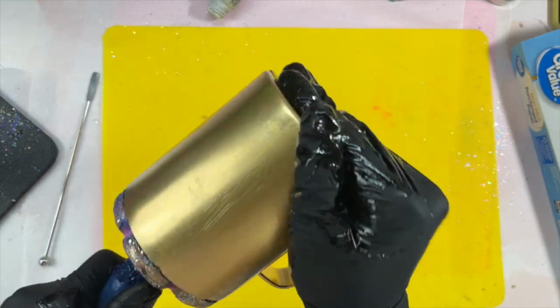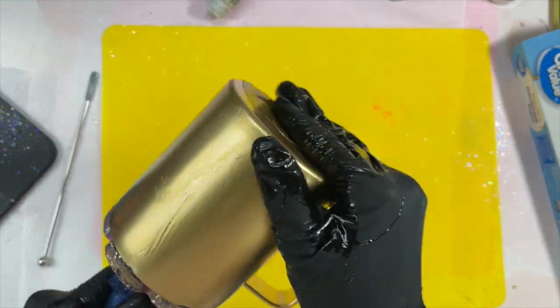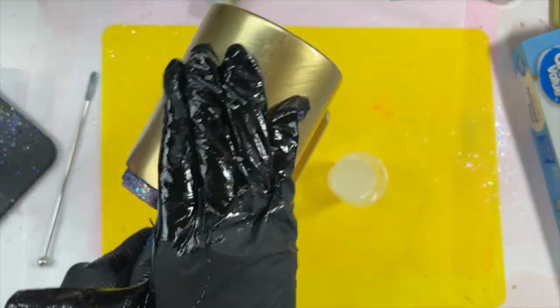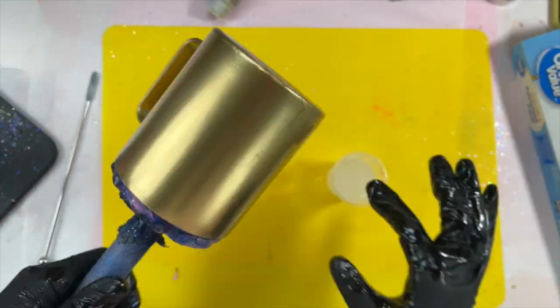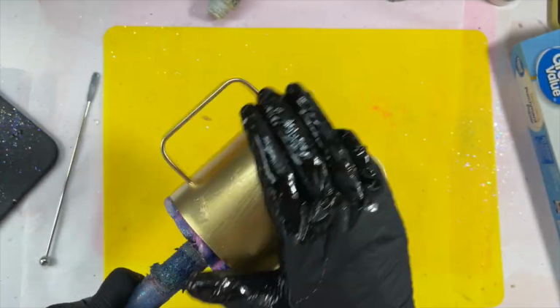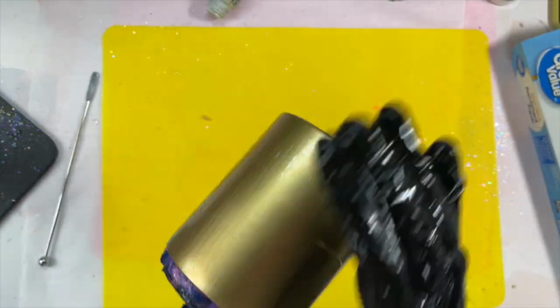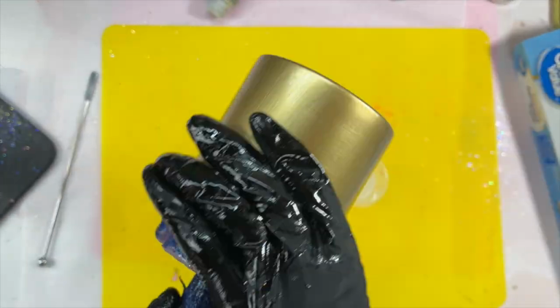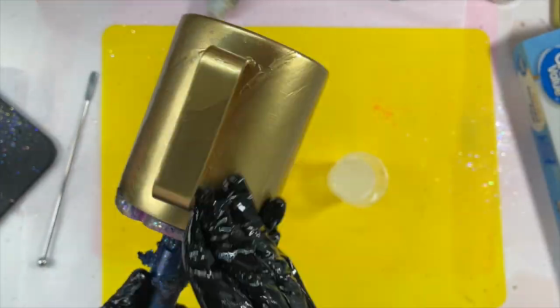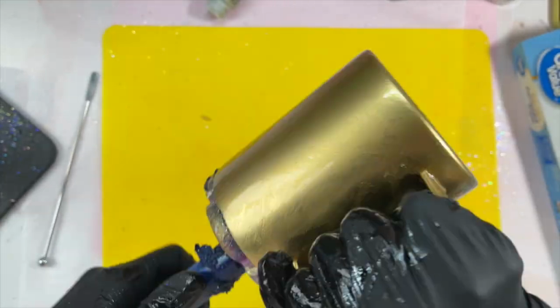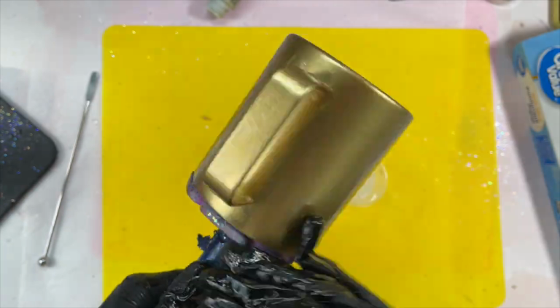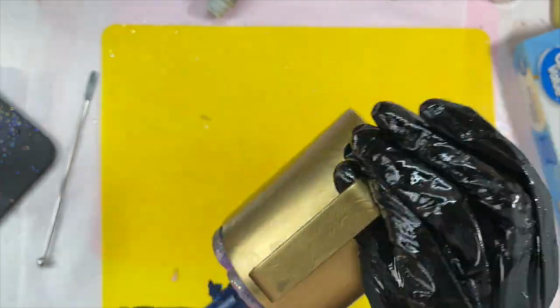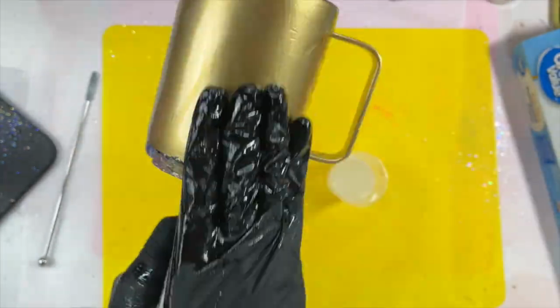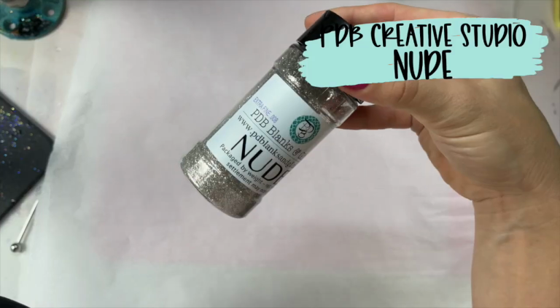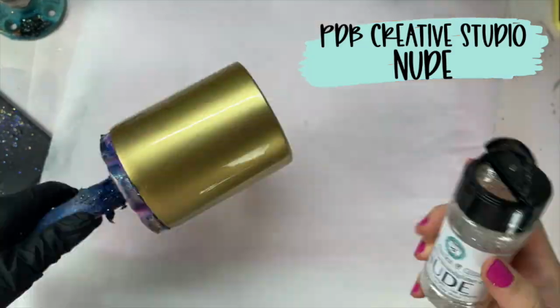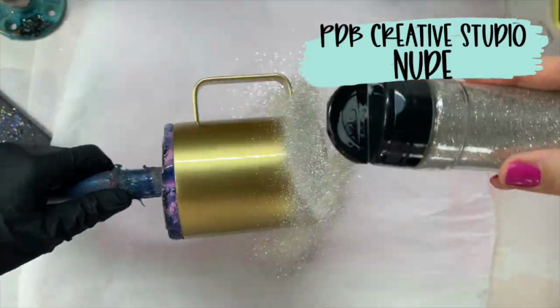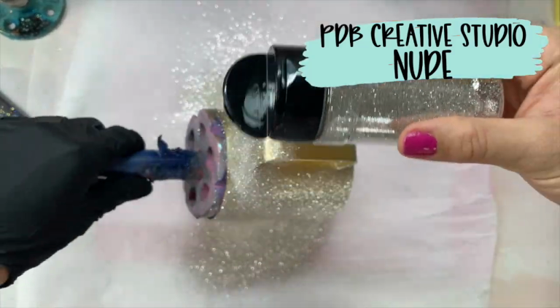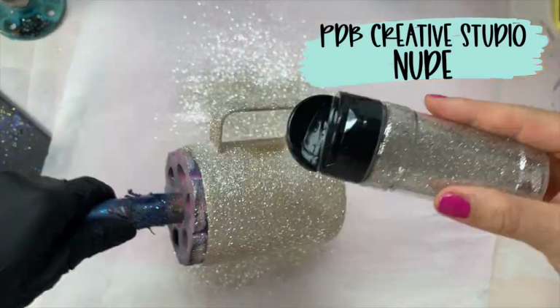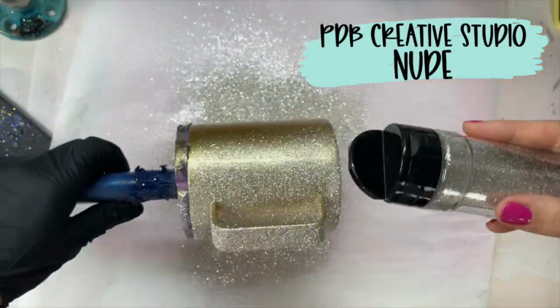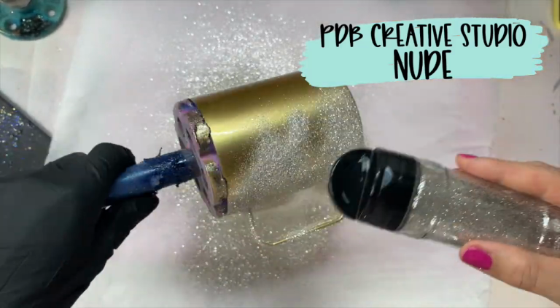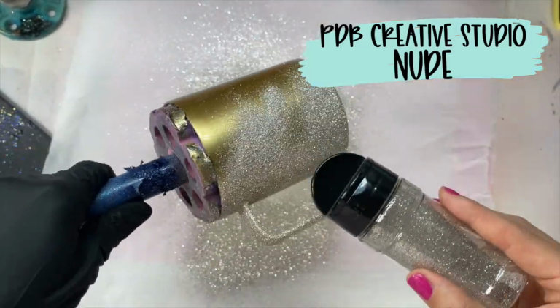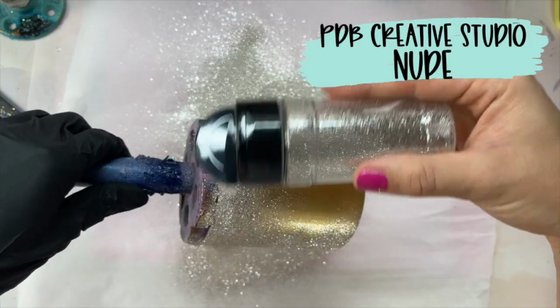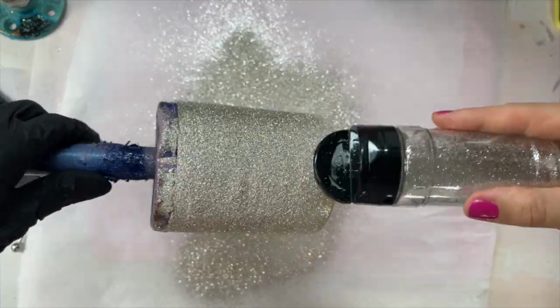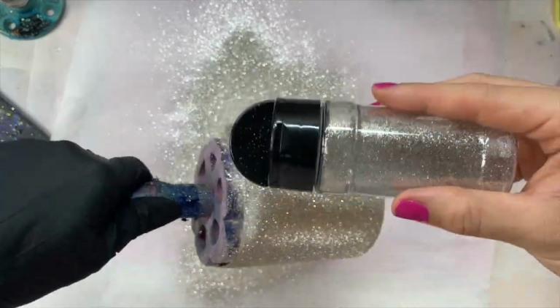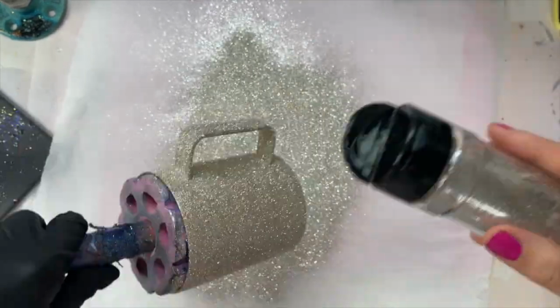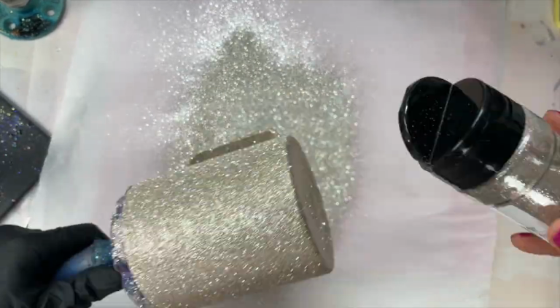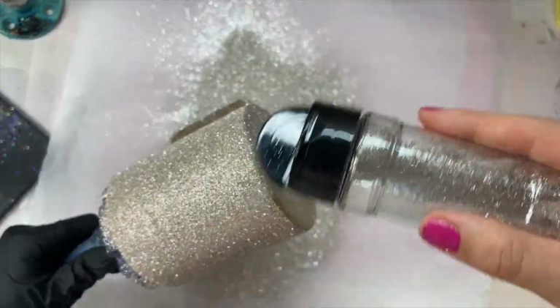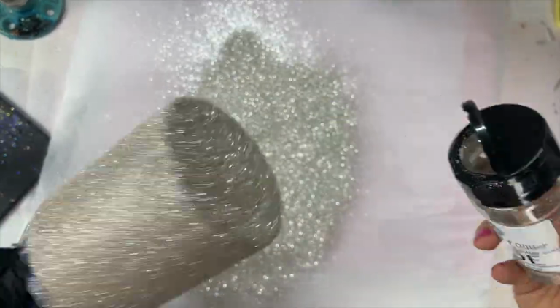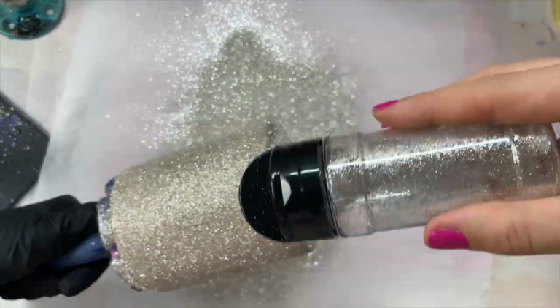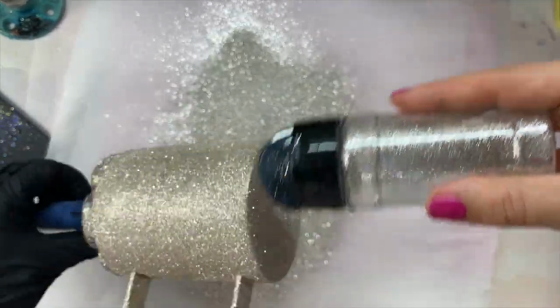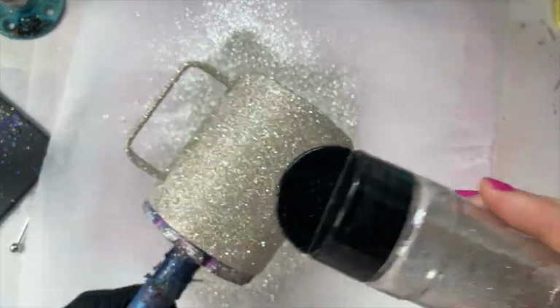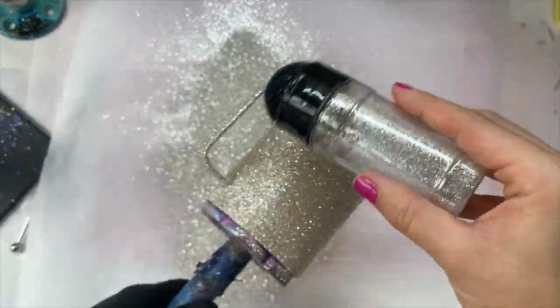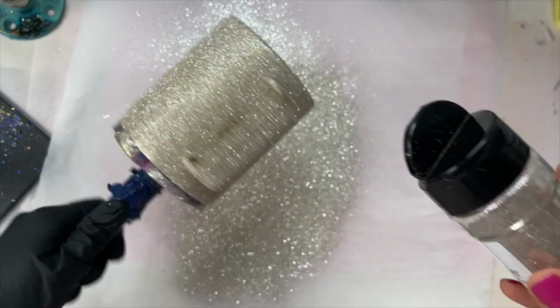Once that's dry, we're going to apply our glitter using the epoxy method. I'm applying less than one milliliter of epoxy to my cup and I'm using PDB Creative Studio's nude glitter all over this little baby. Full coverage — just dump it on there.